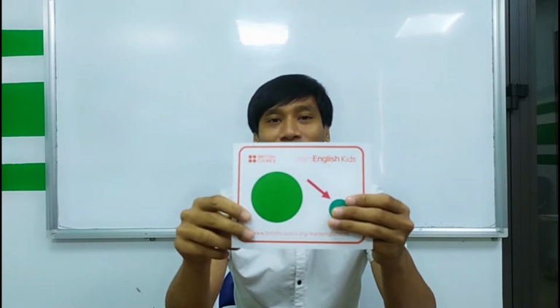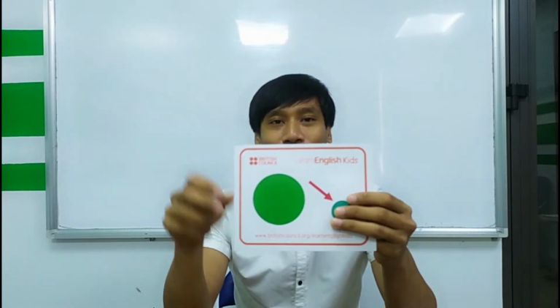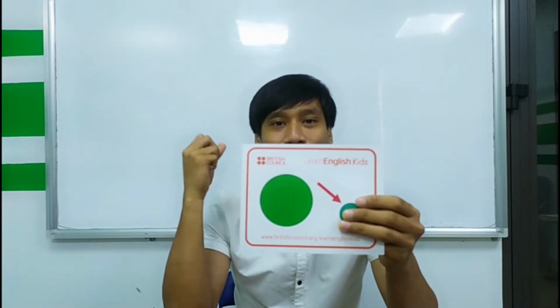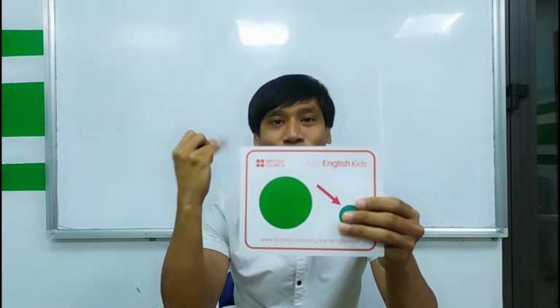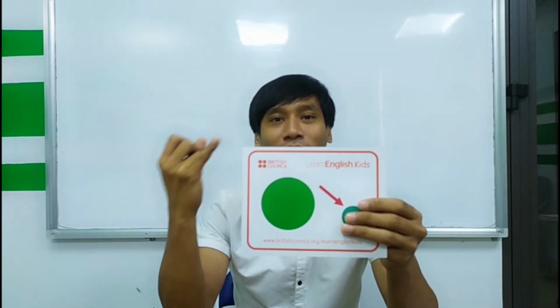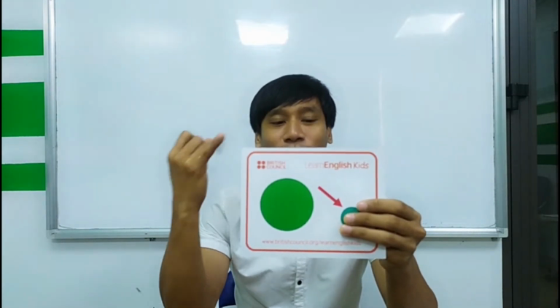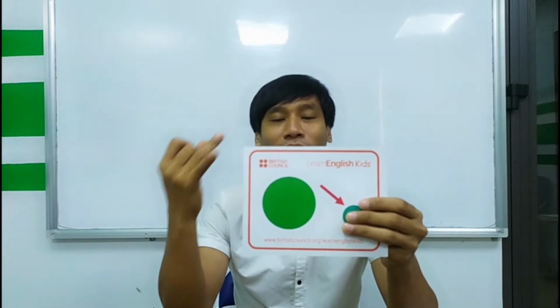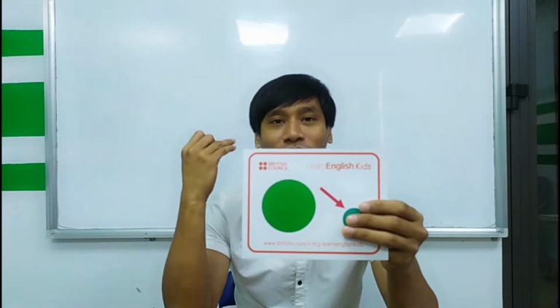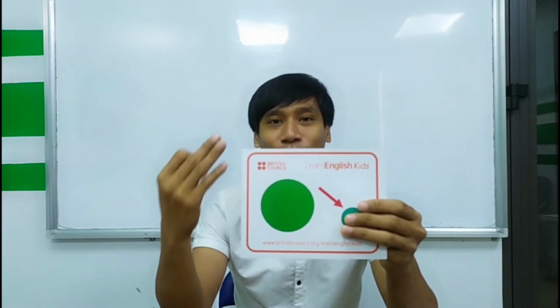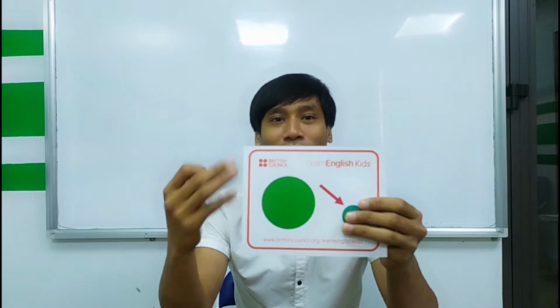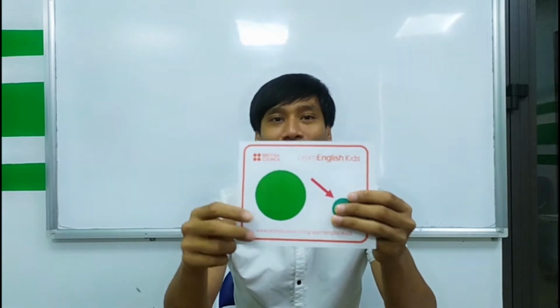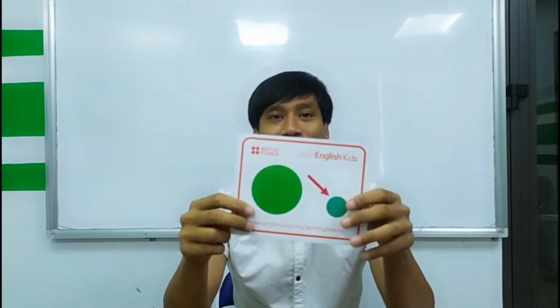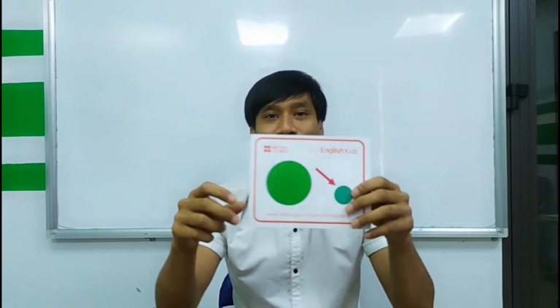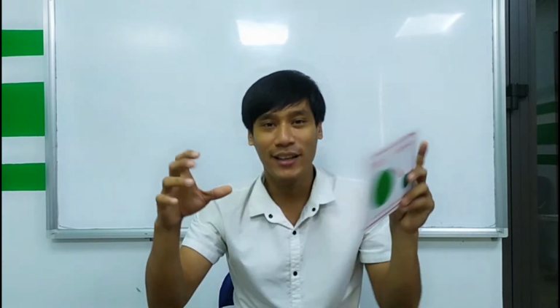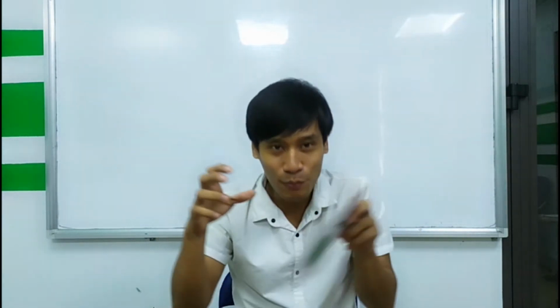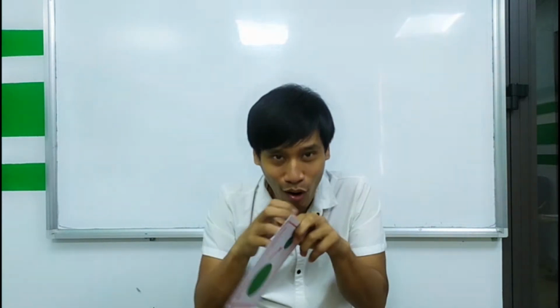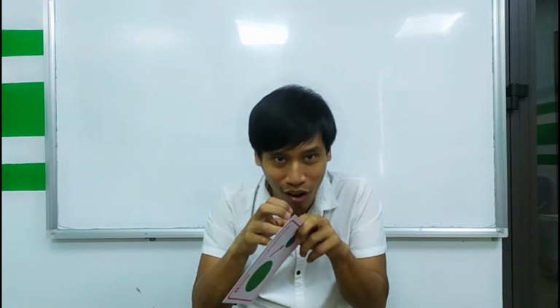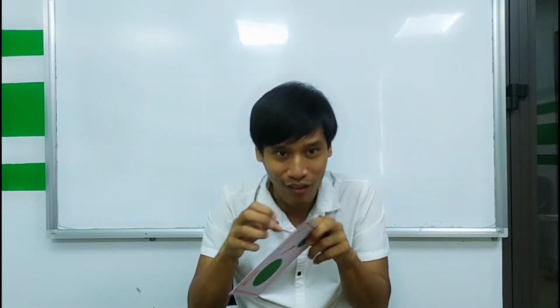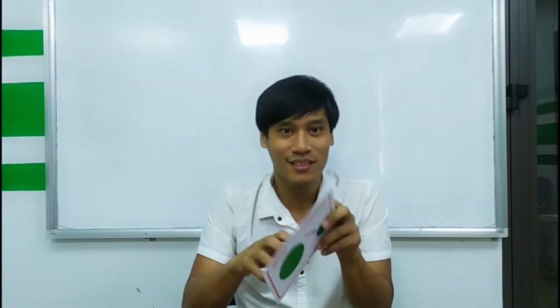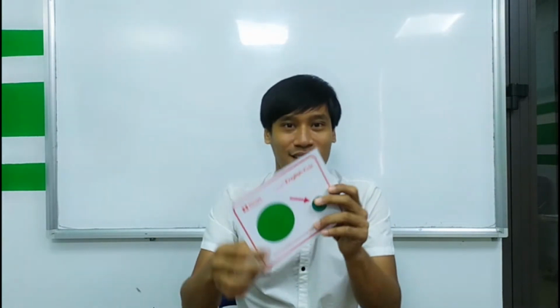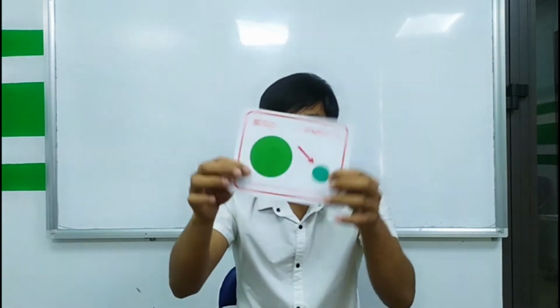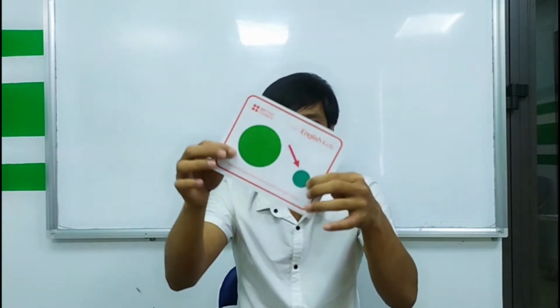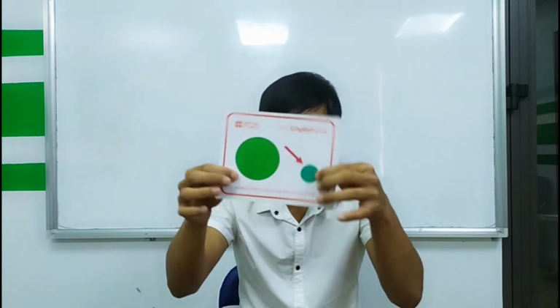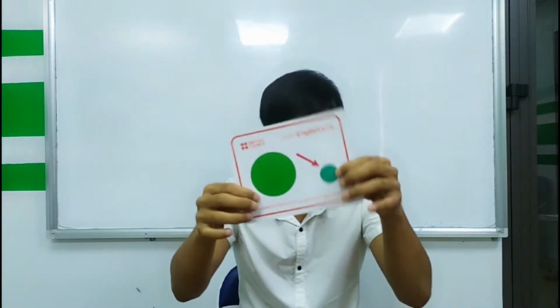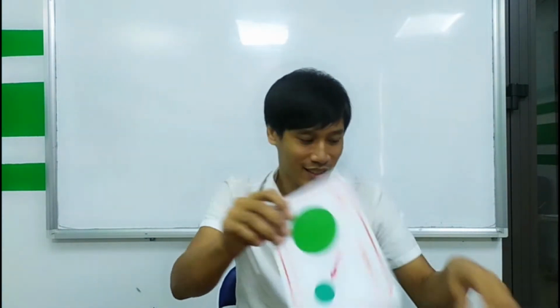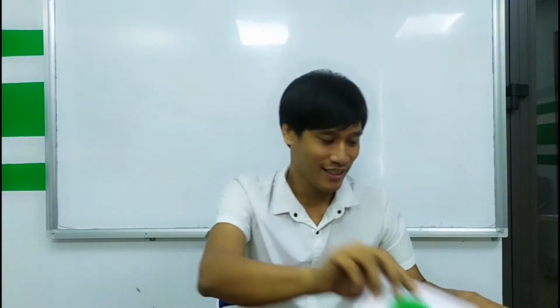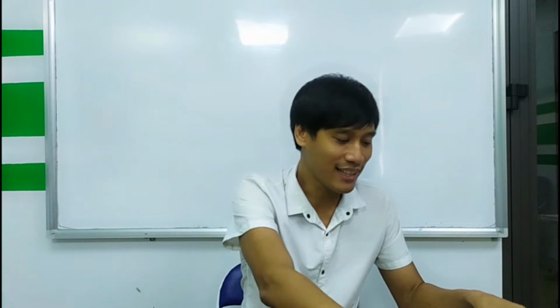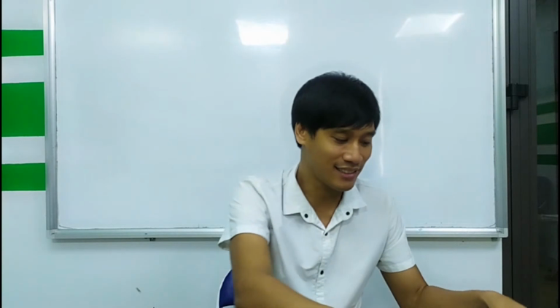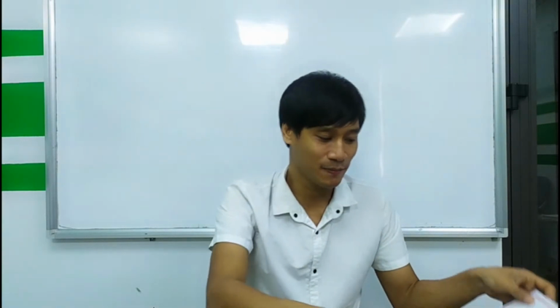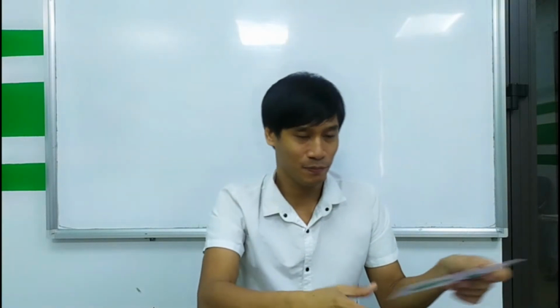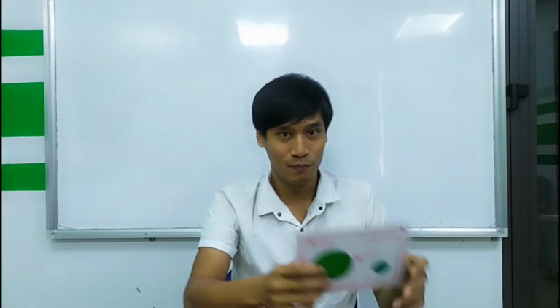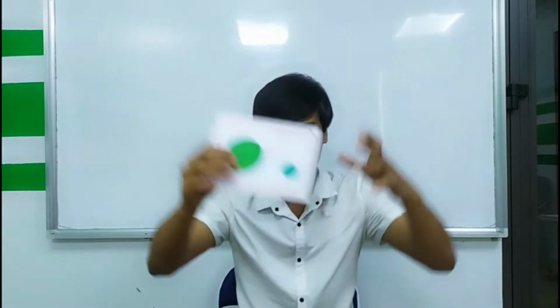Again. Ready? Go. Small, small, small. Okay. Small. Next.